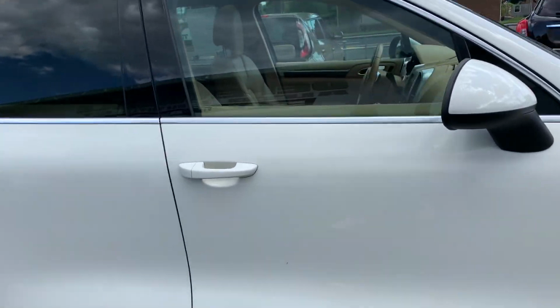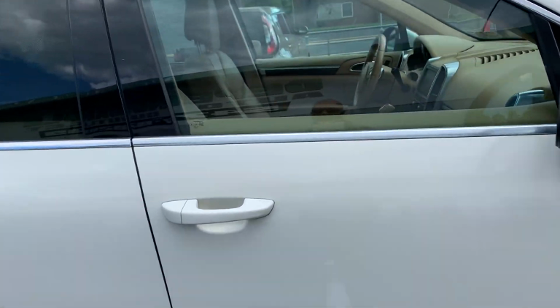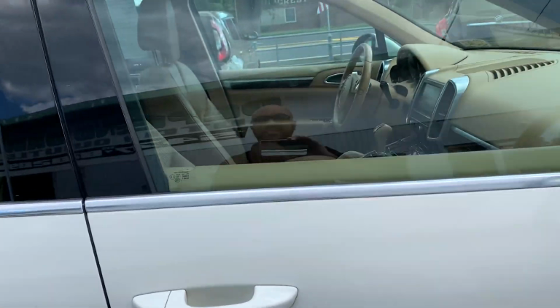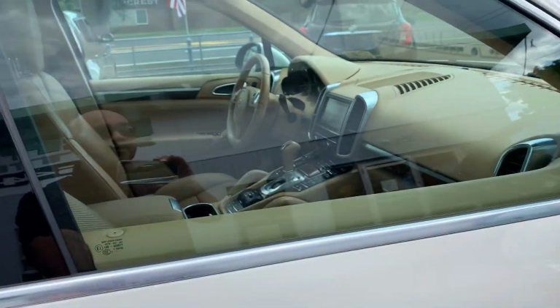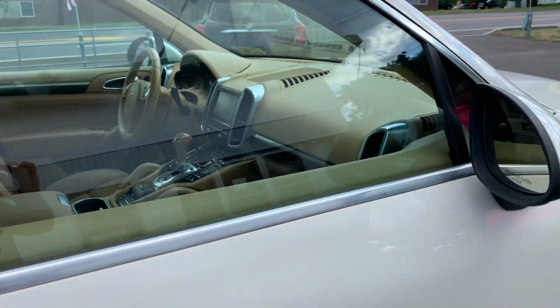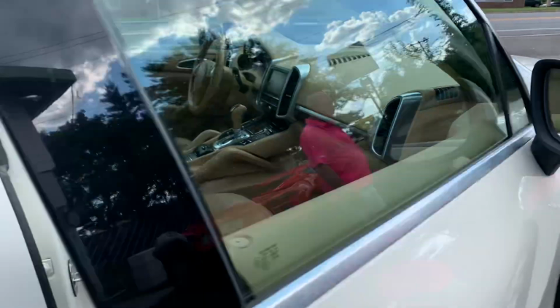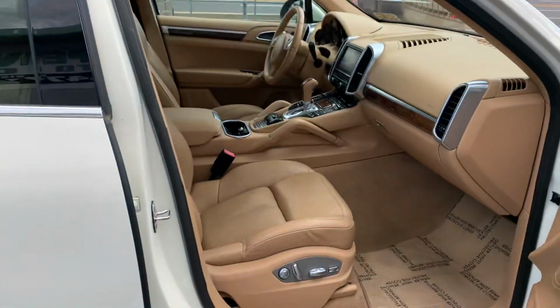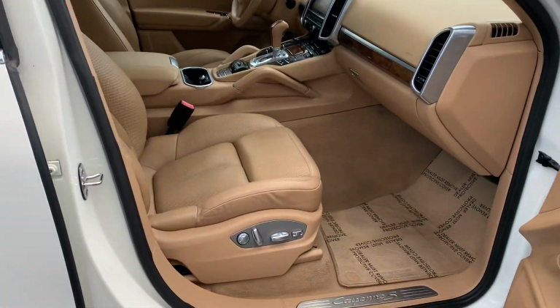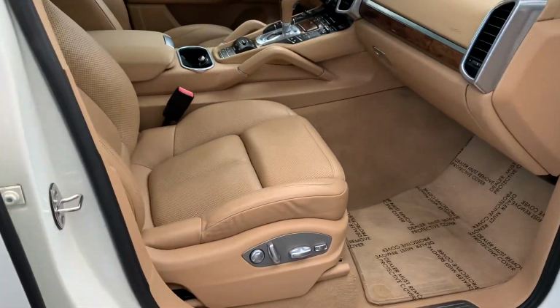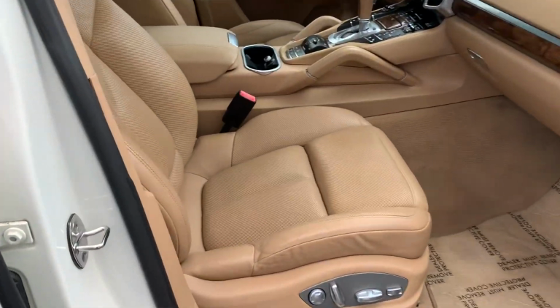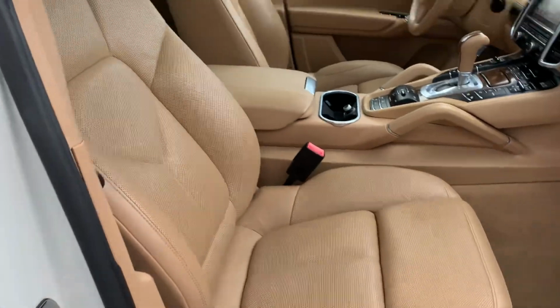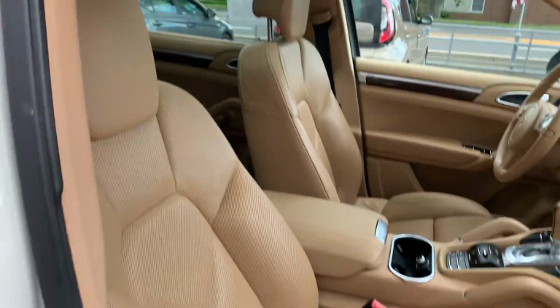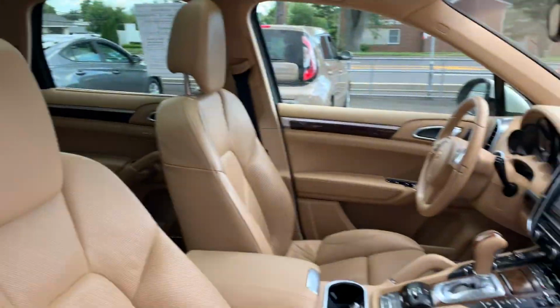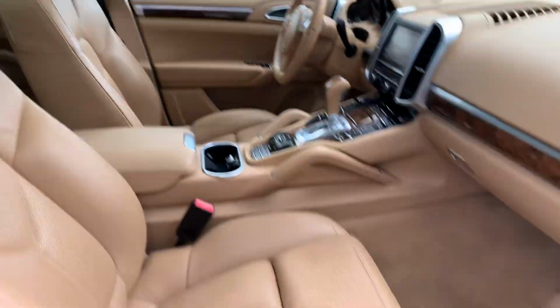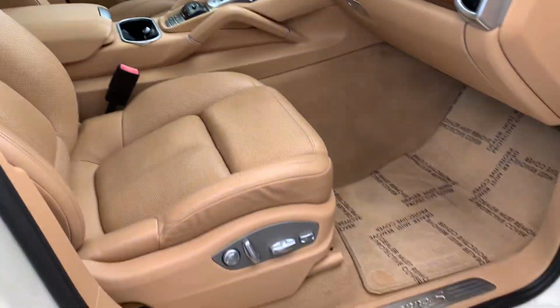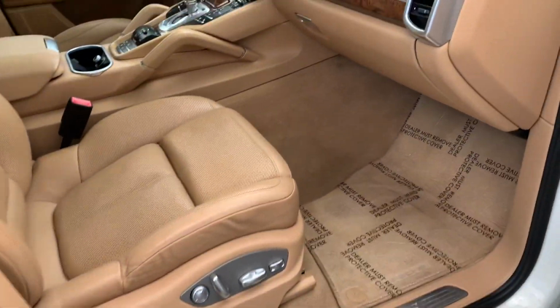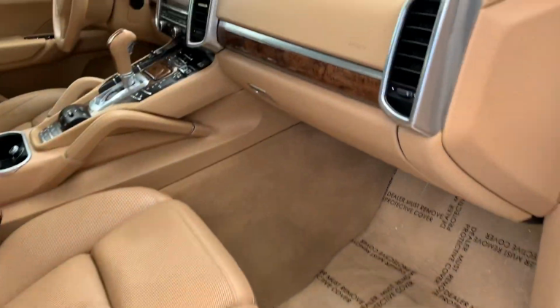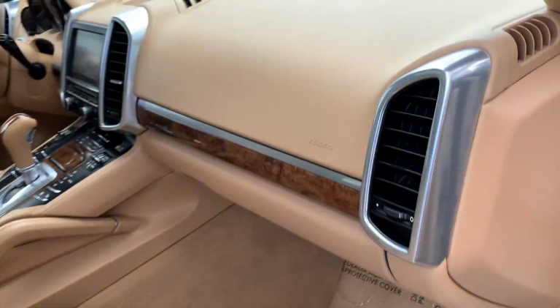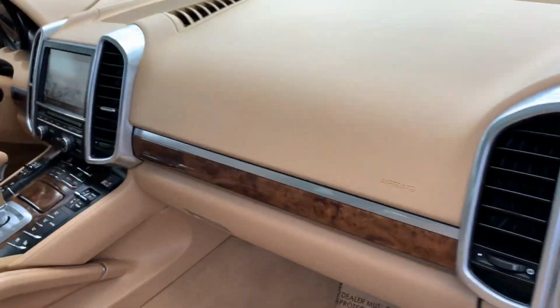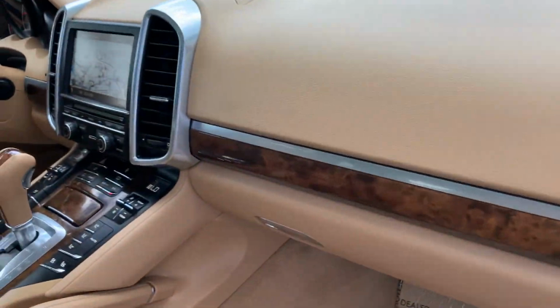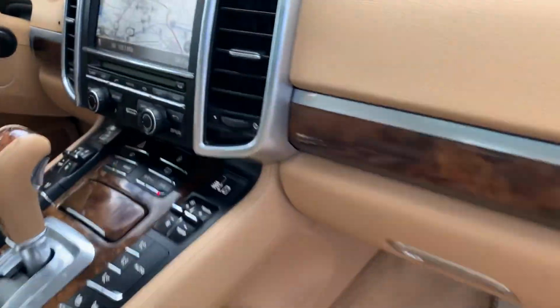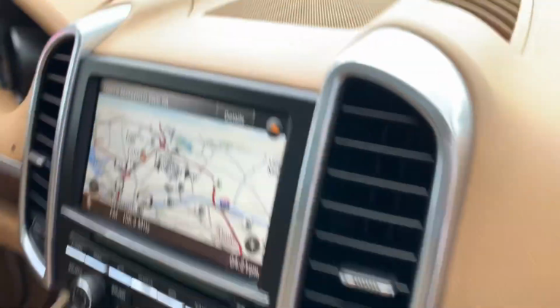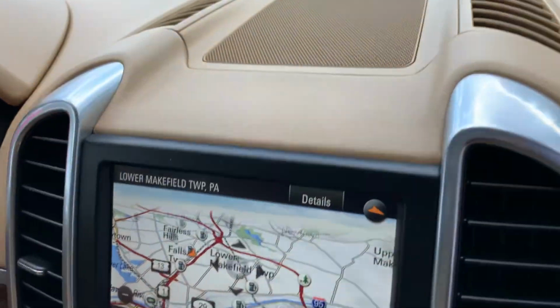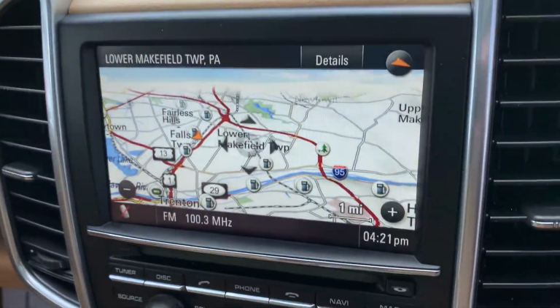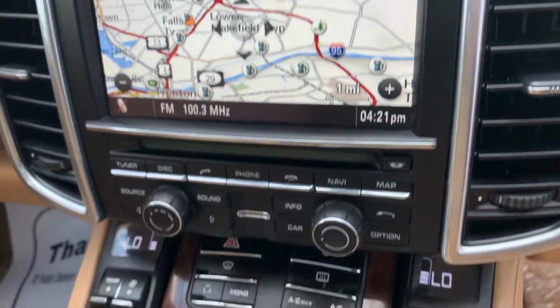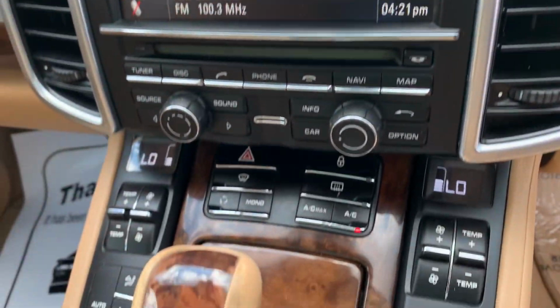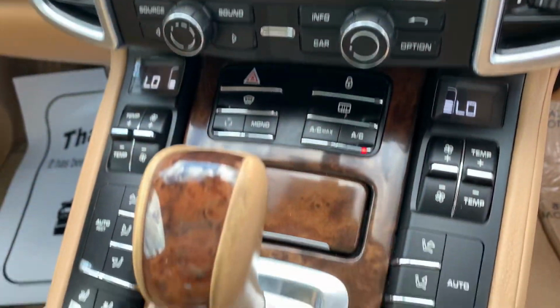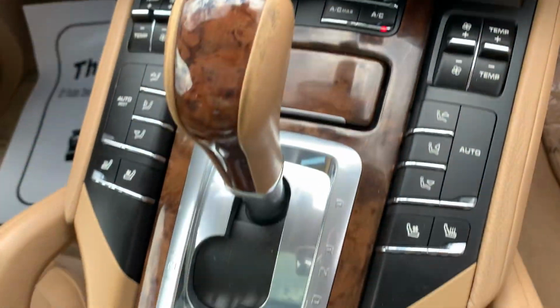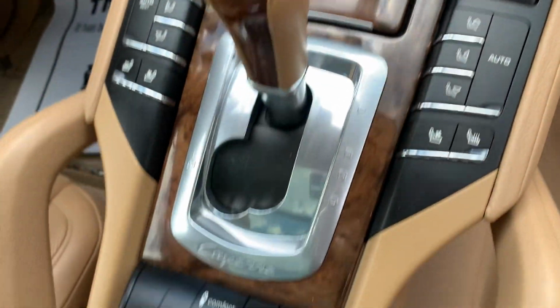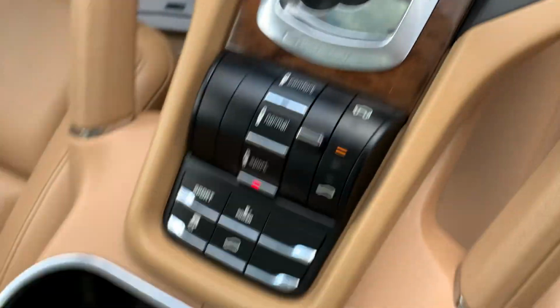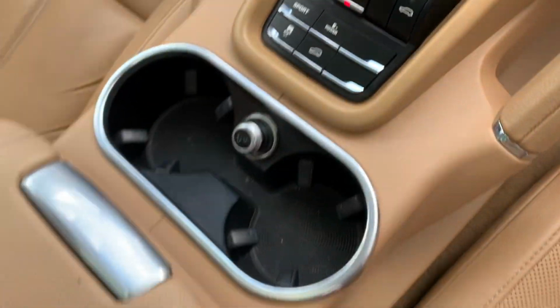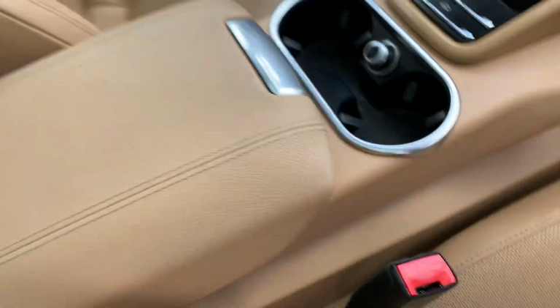Wait till you see the interior. Look at this — we got the saddle leather interior, we got the wood grain trim, we got the navigation, we got buttons on top of buttons on top of buttons.